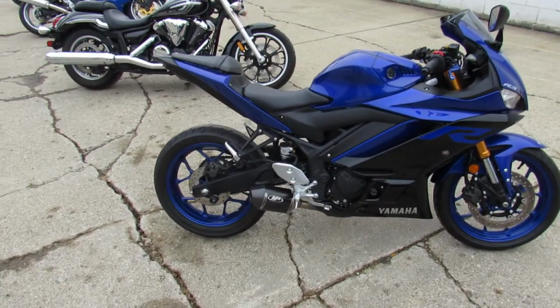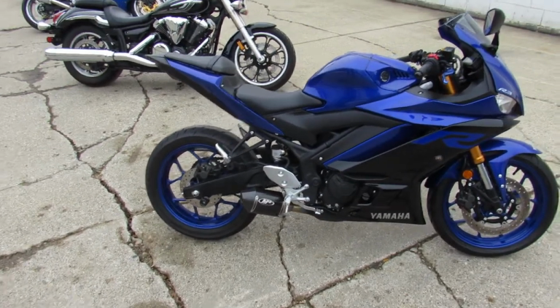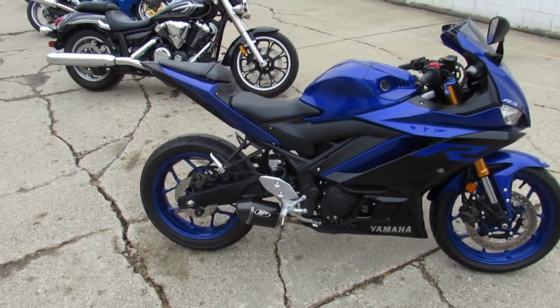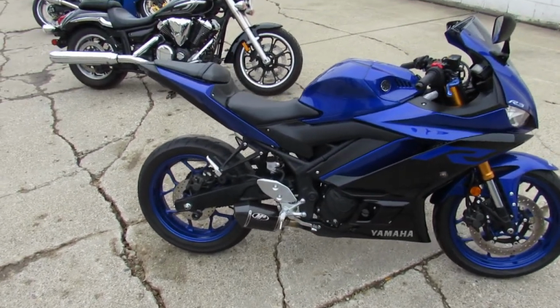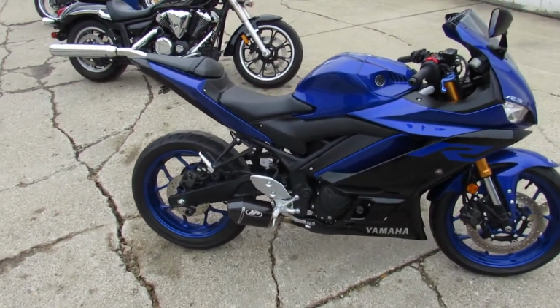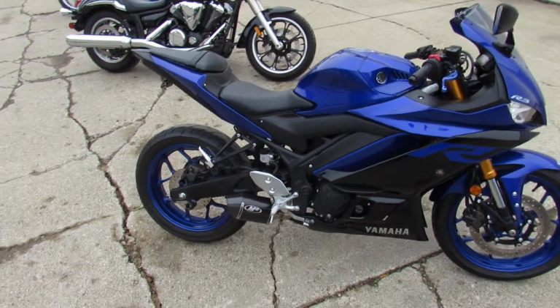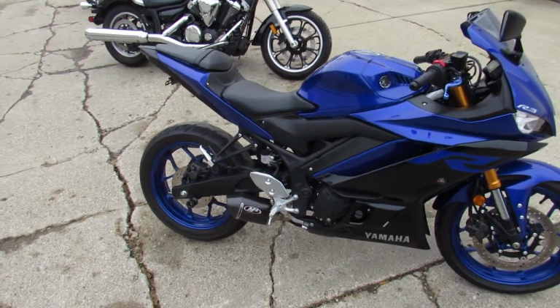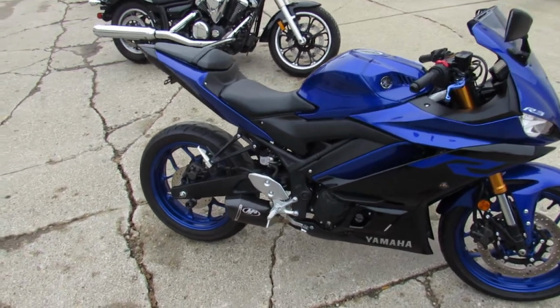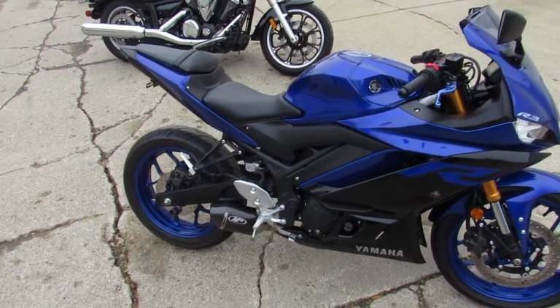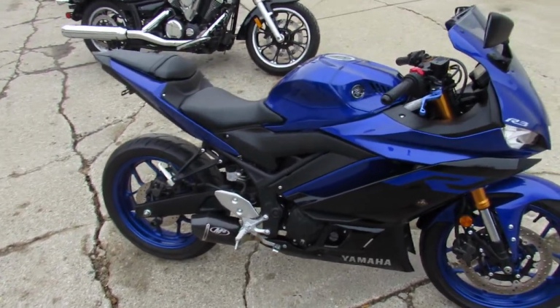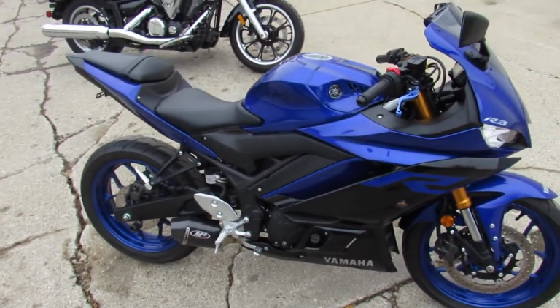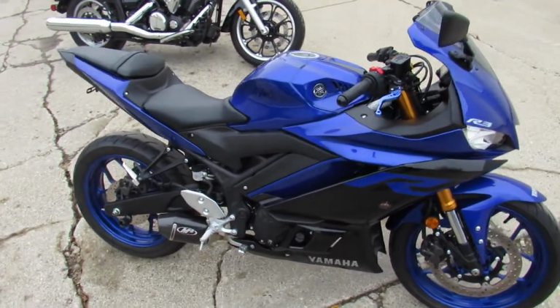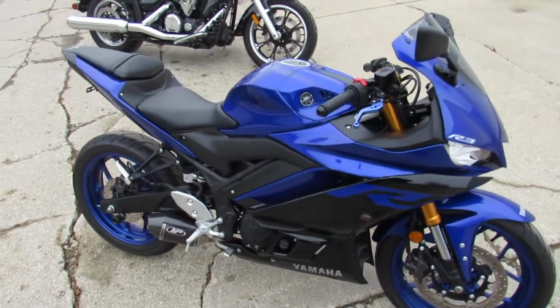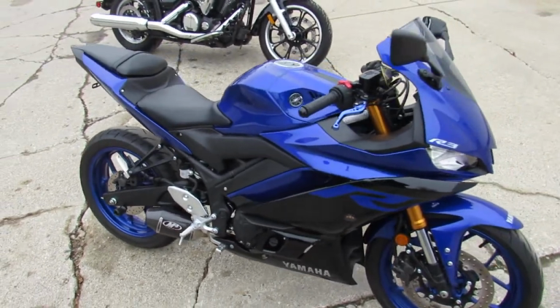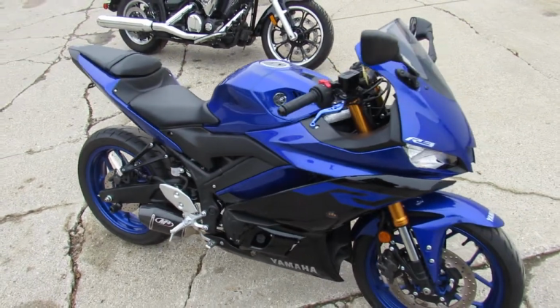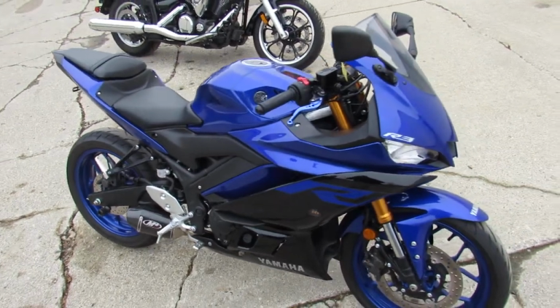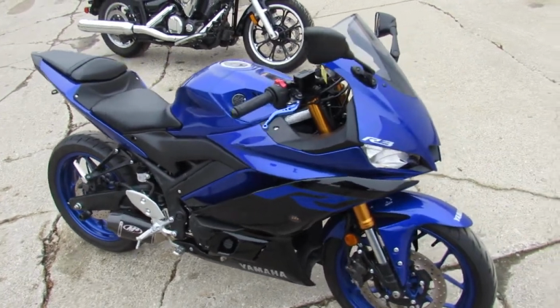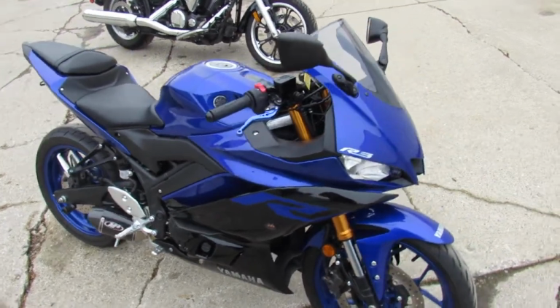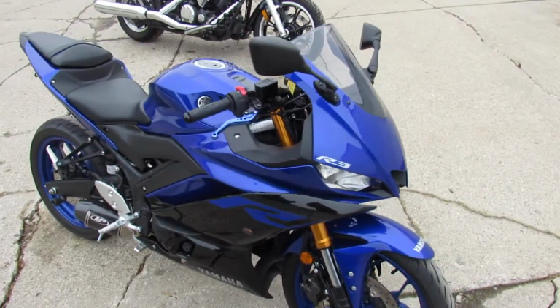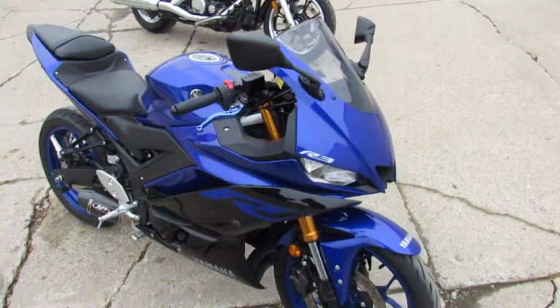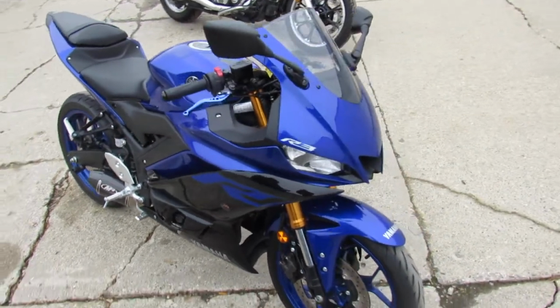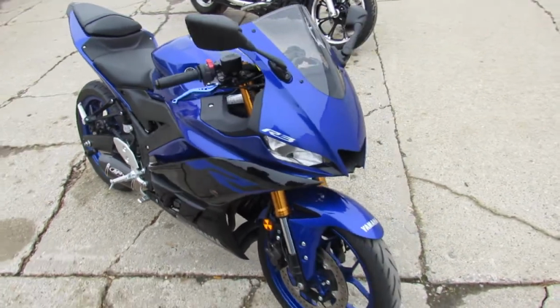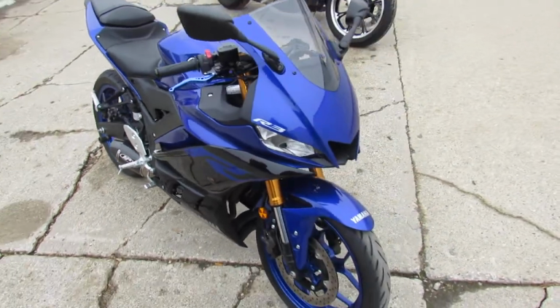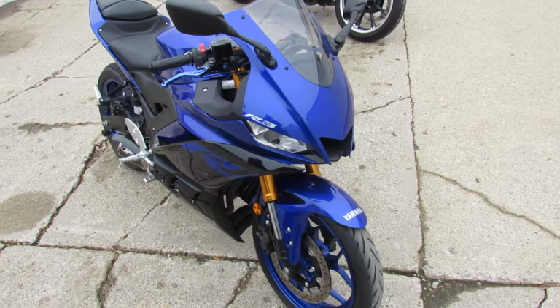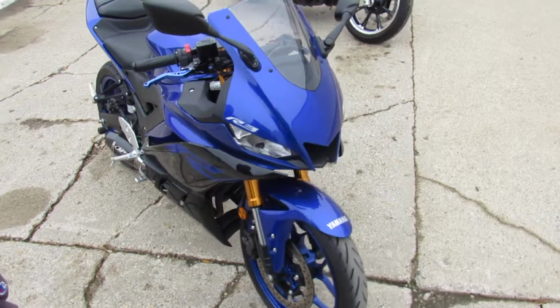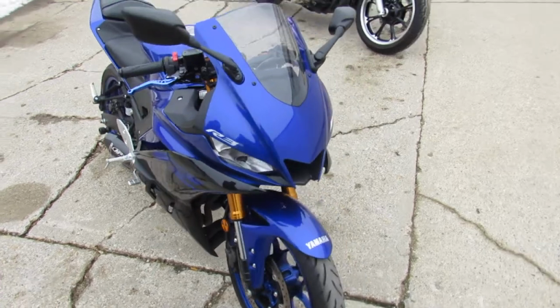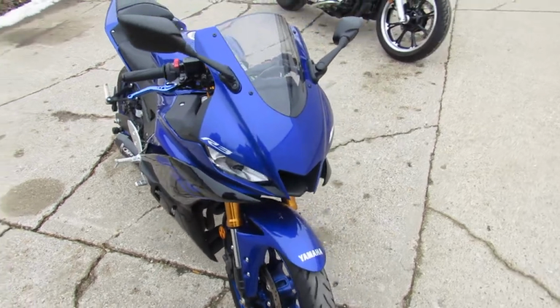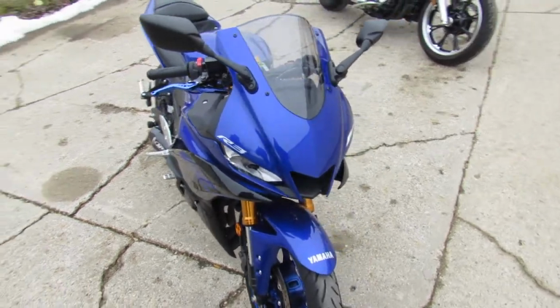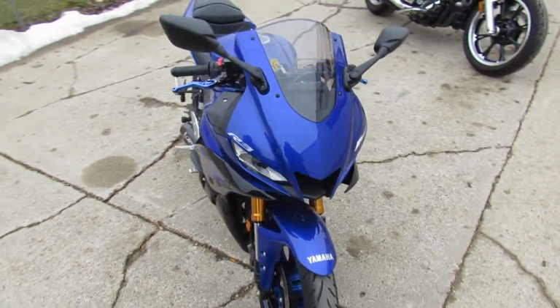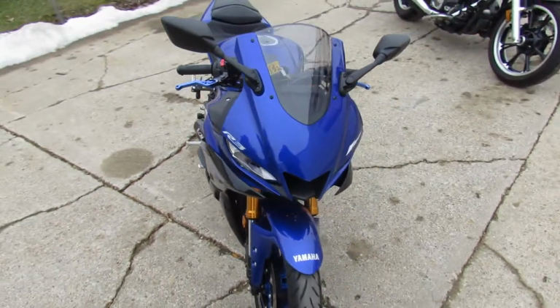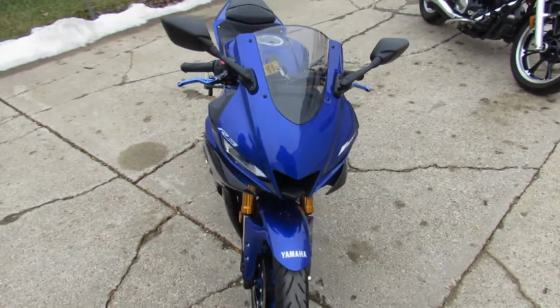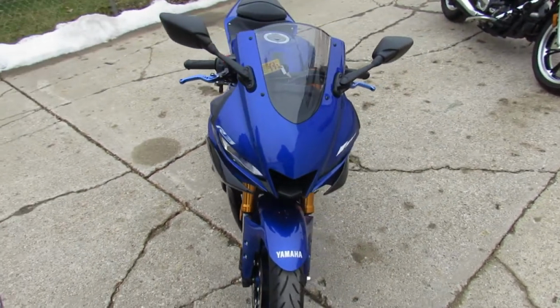Just serviced at the factory authorized Yamaha dealership. Inspected, certified, and under warranty until March 28, 2021.